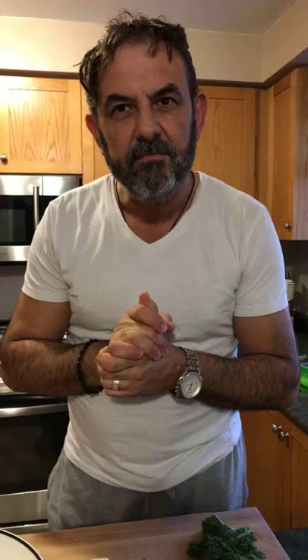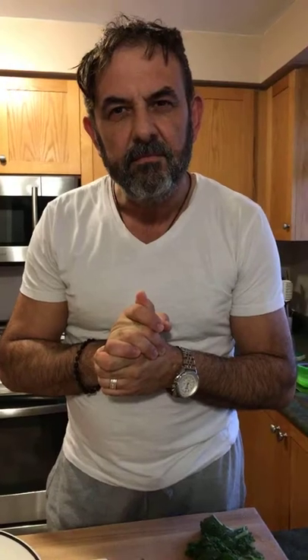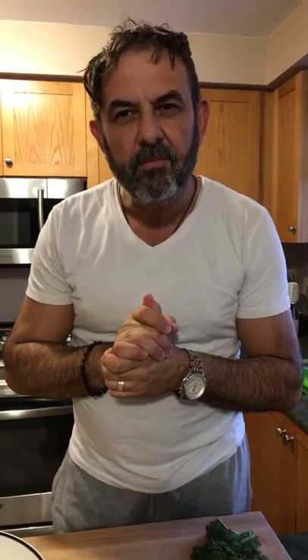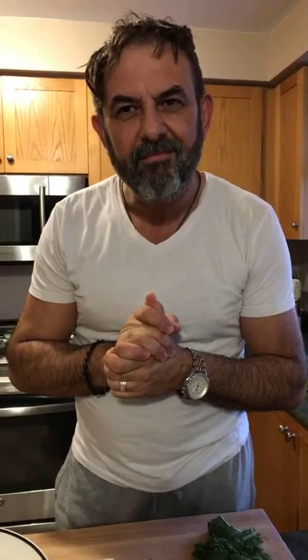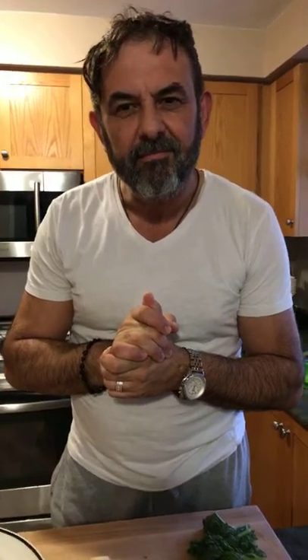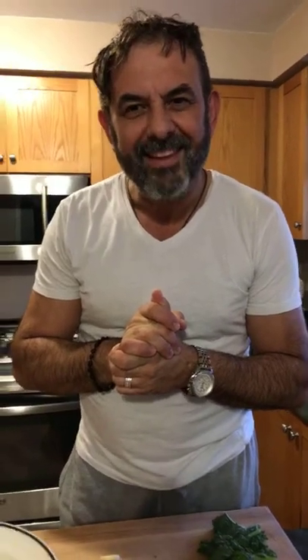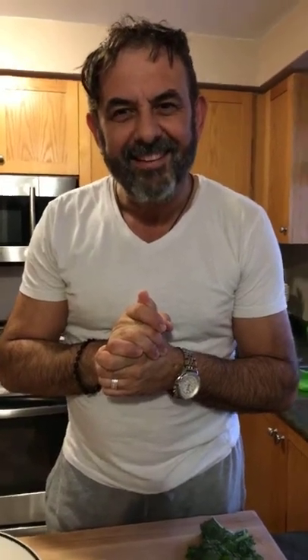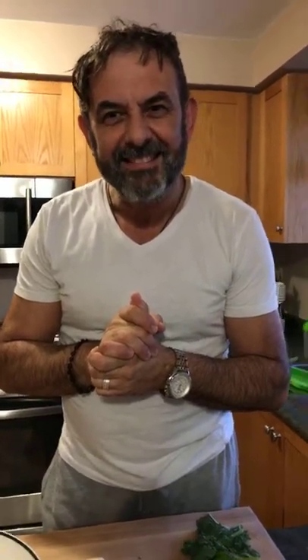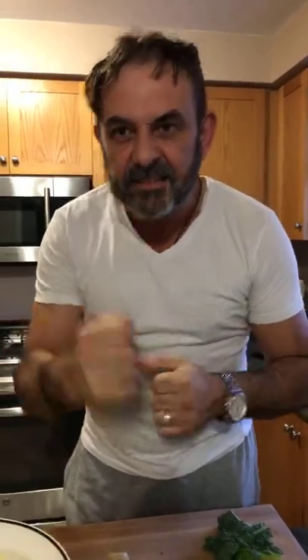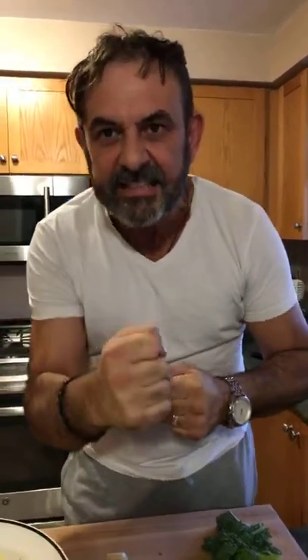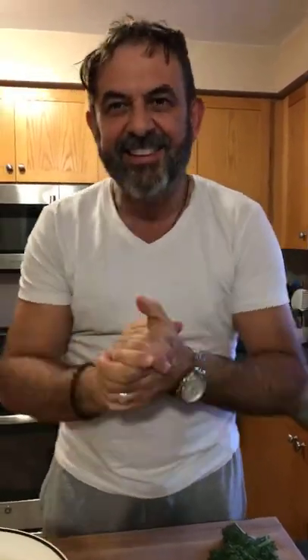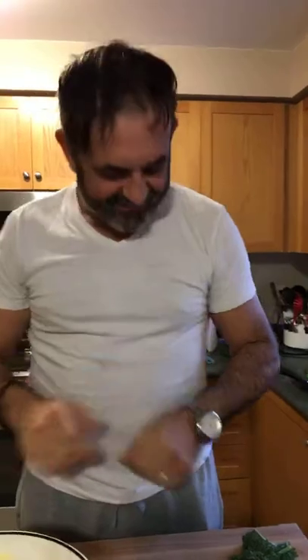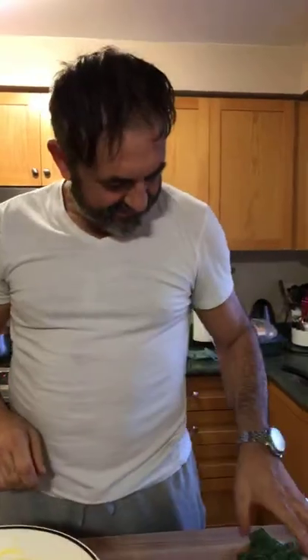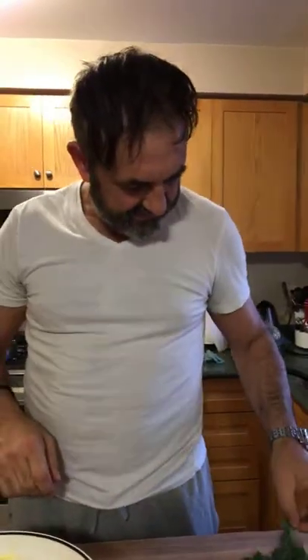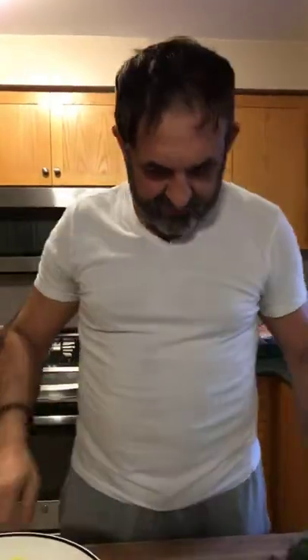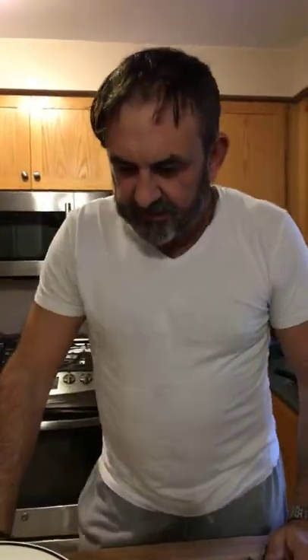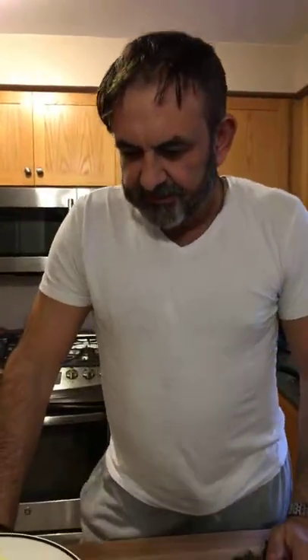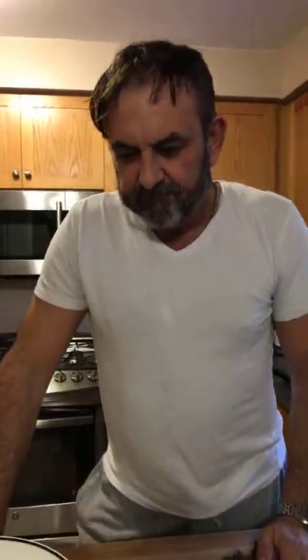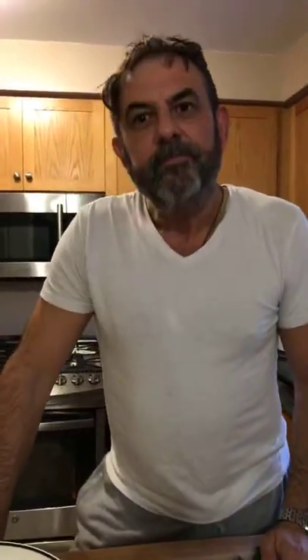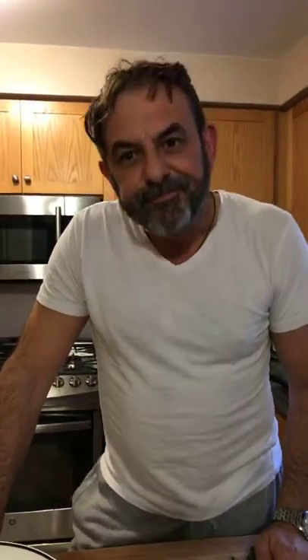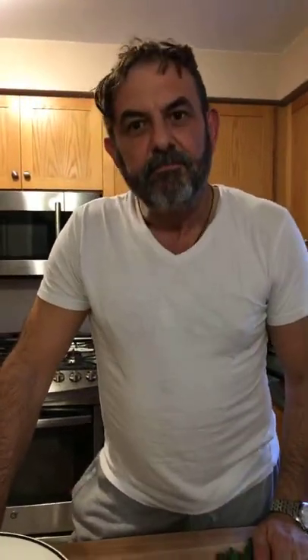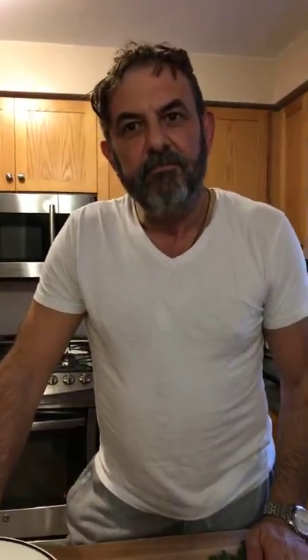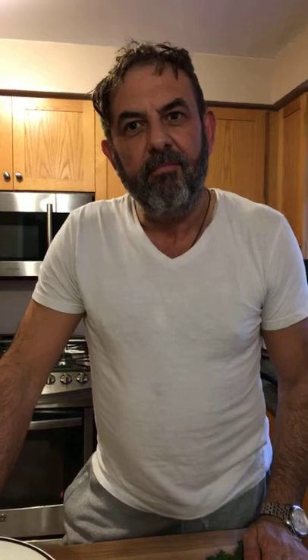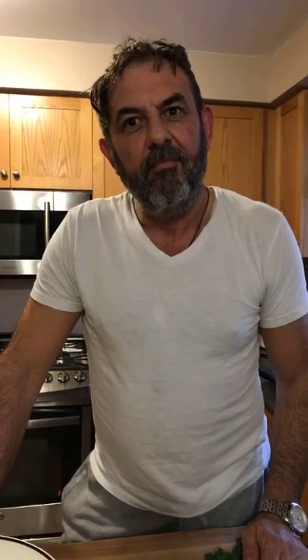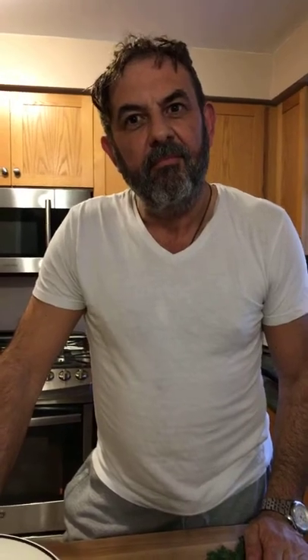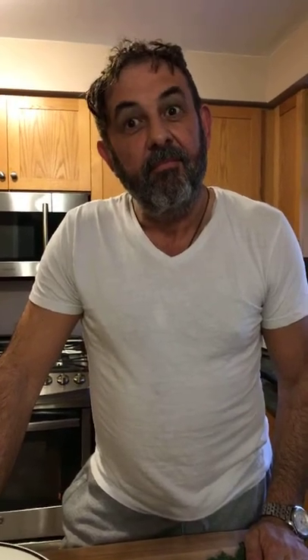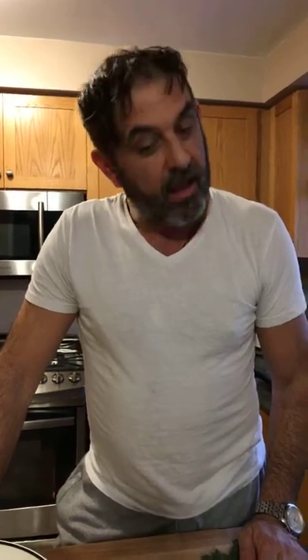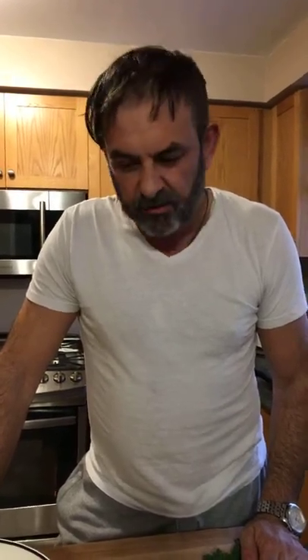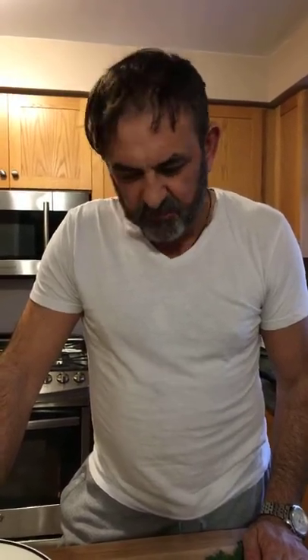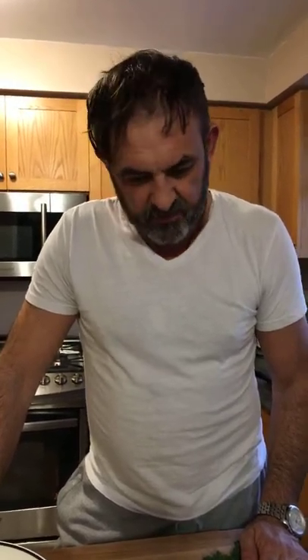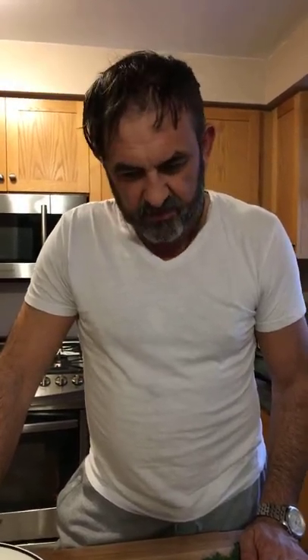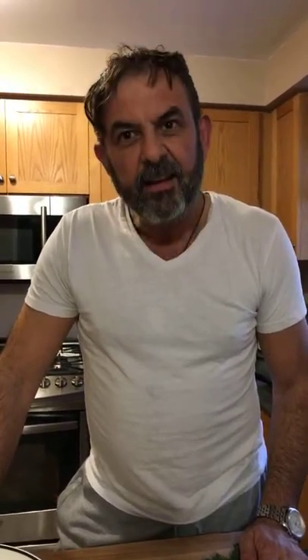Hi everyone, it's Dario and Anita with Passion is Cooking. Everyone was so excited about our spaghetti squash, so we decided to make it again and this time do a Facebook Live. Here is Chef Dario in the kitchen.